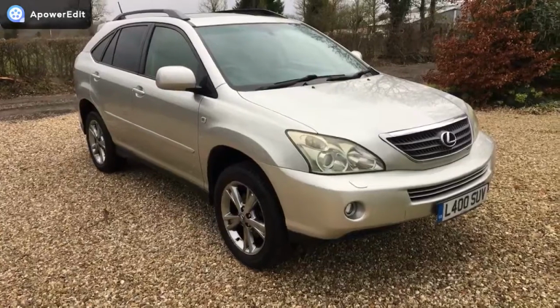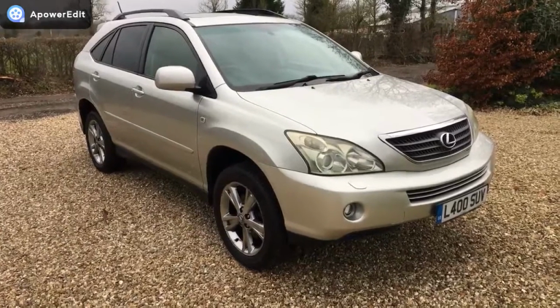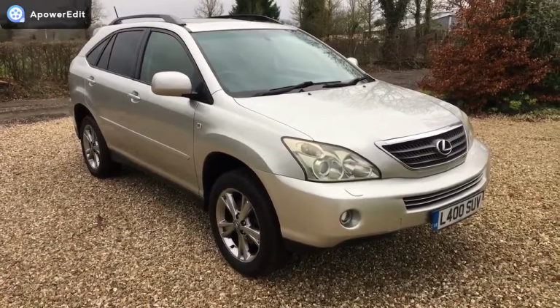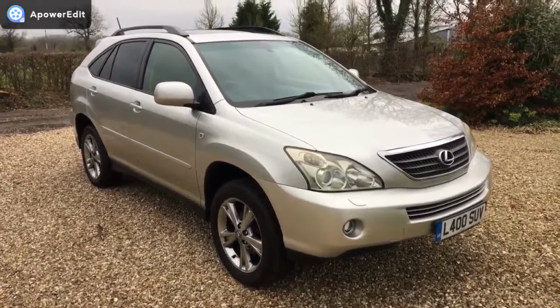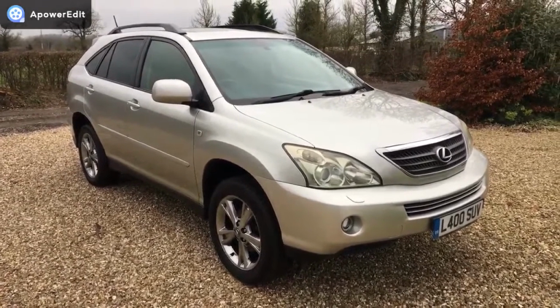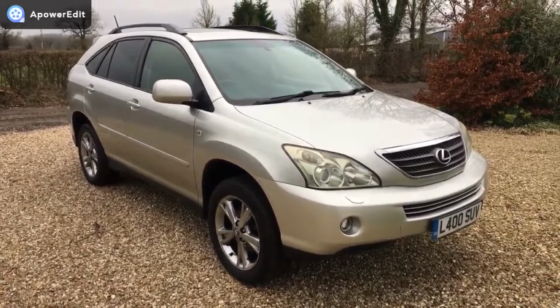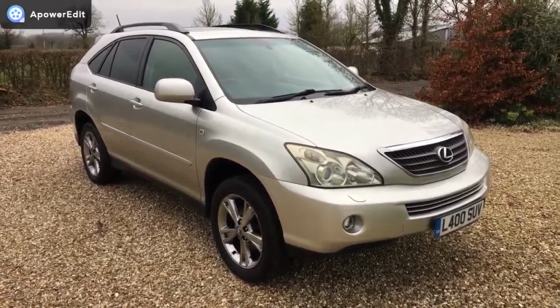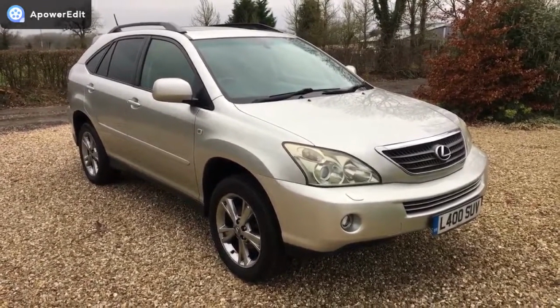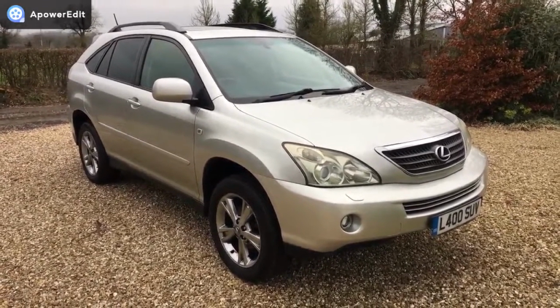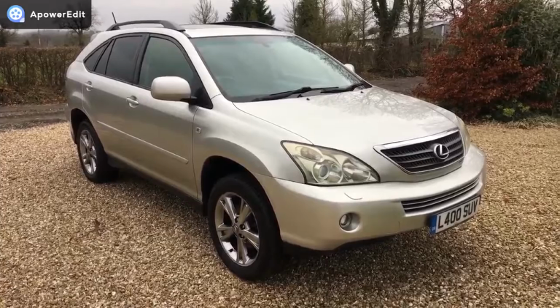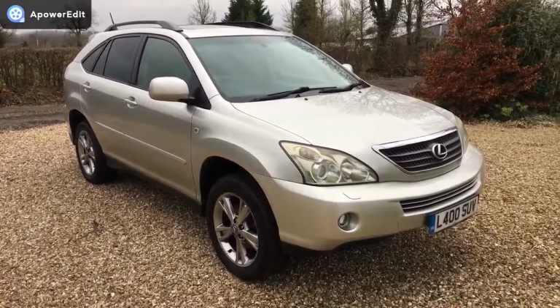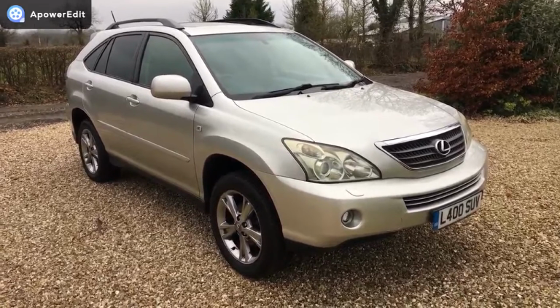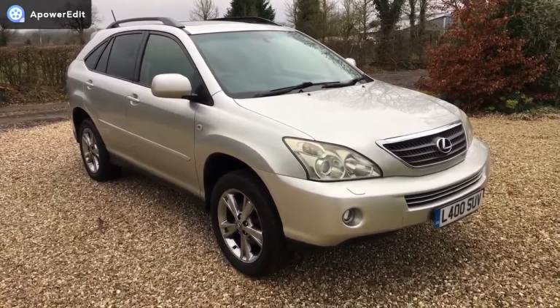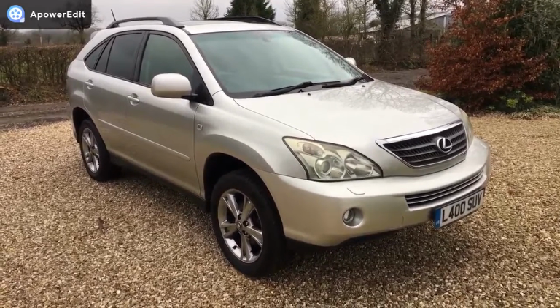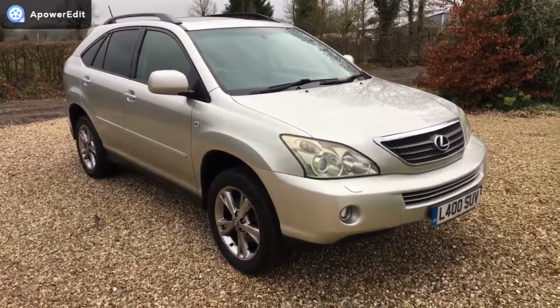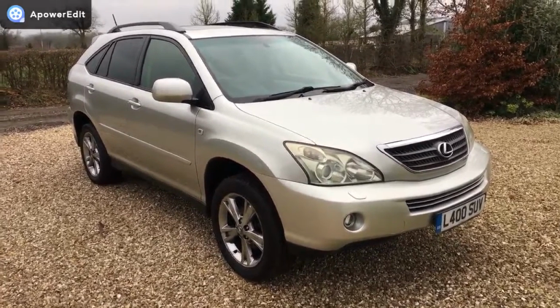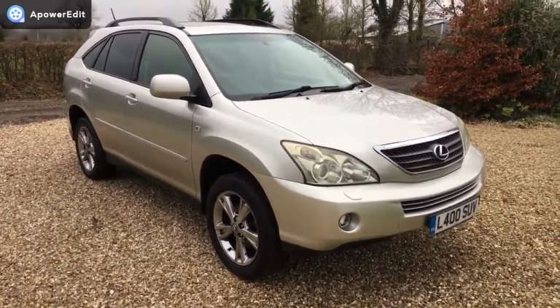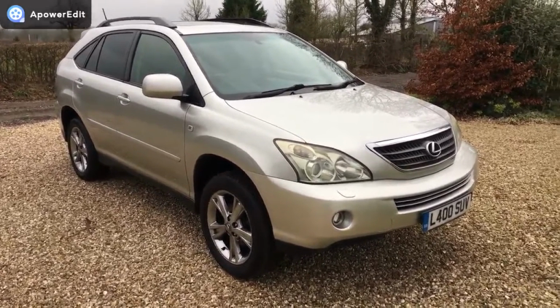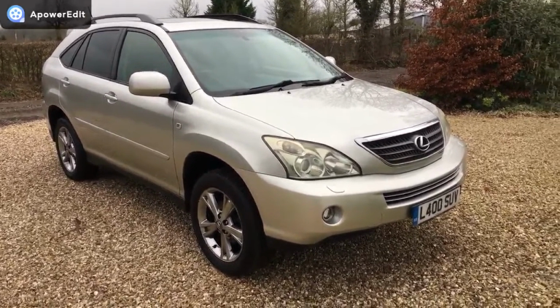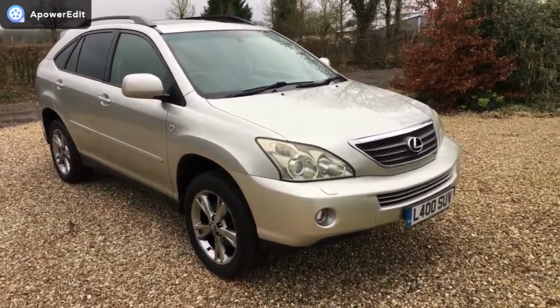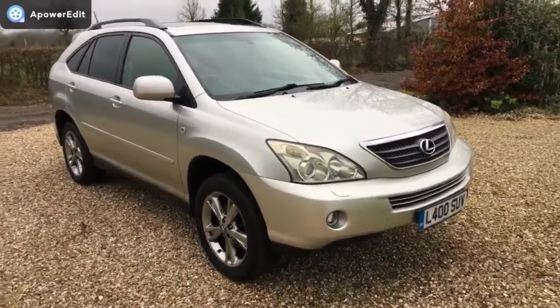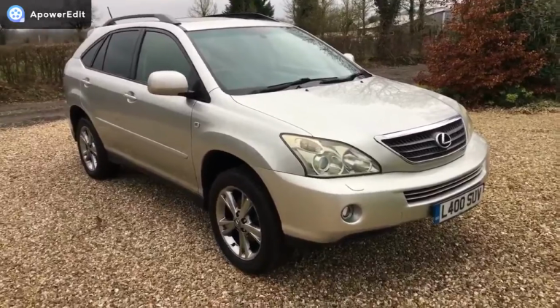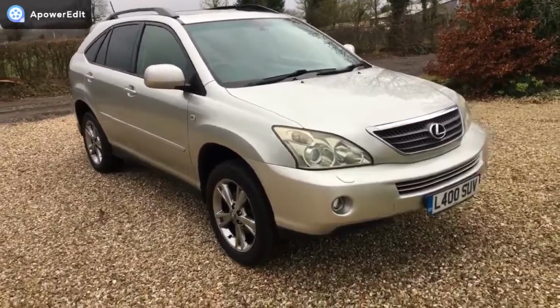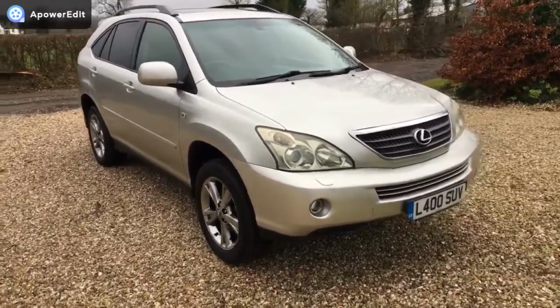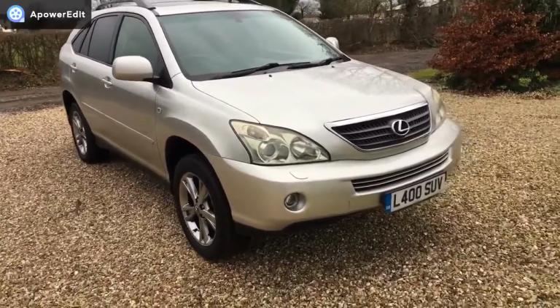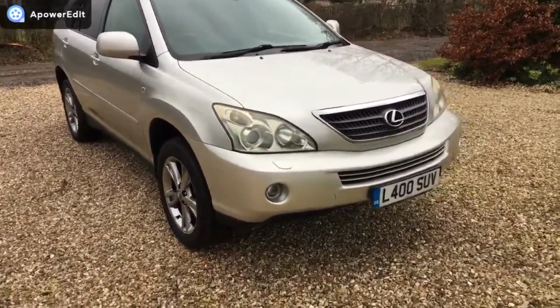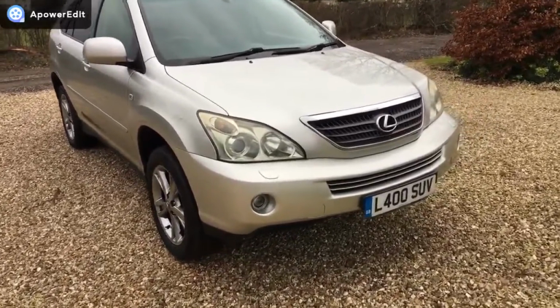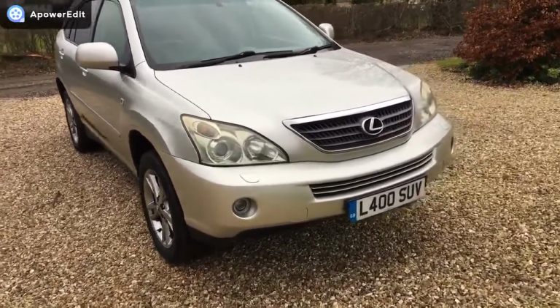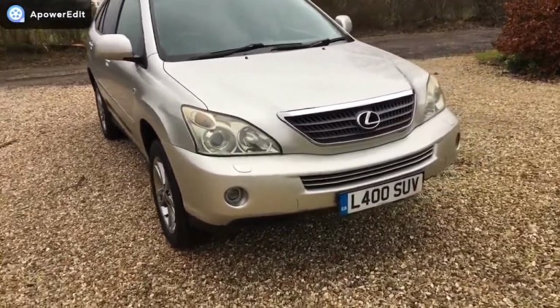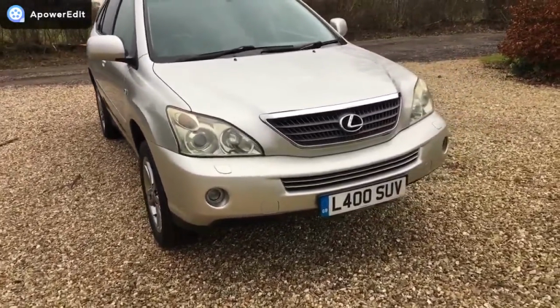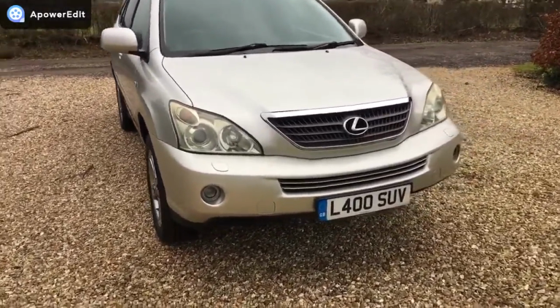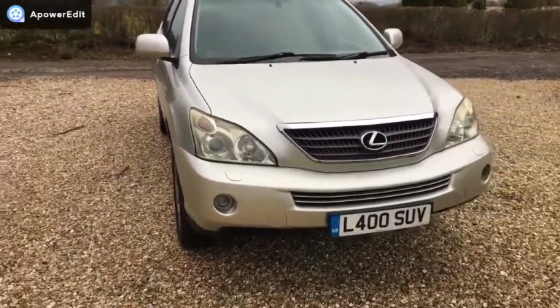This is a quick walk-around video for a Lexus RX 400 hybrid, SE Navigator model. As you can see, it's on a really lovely private plate: L400 SUV, and that comes with the car.